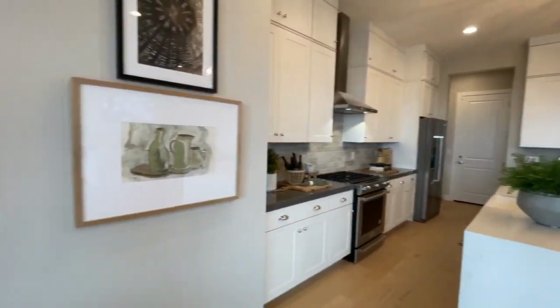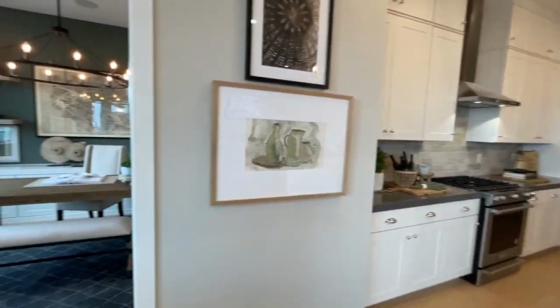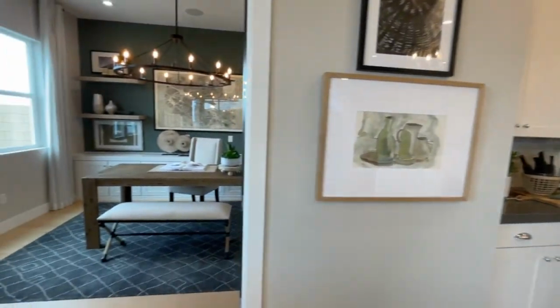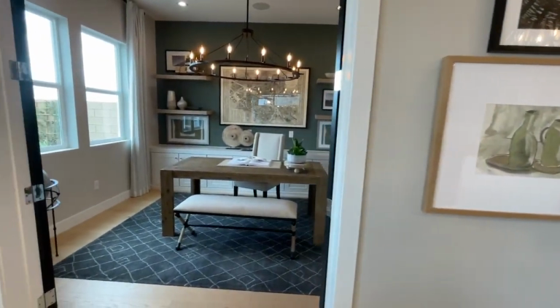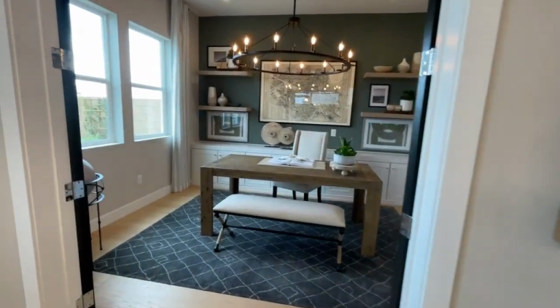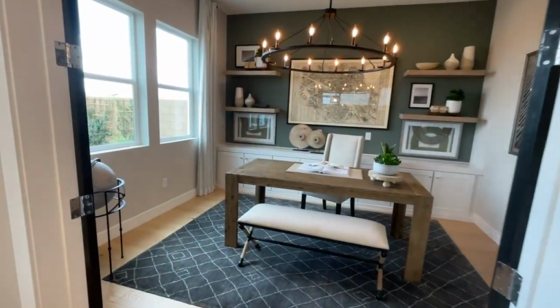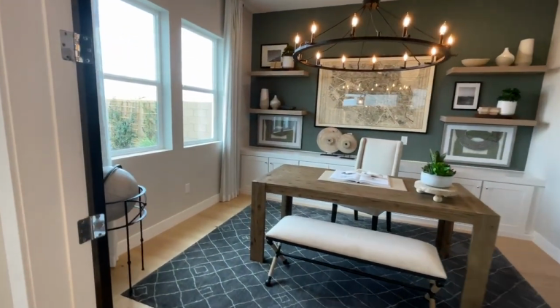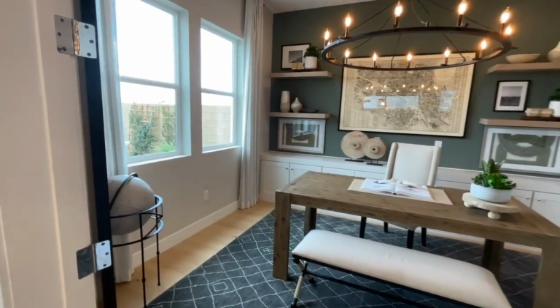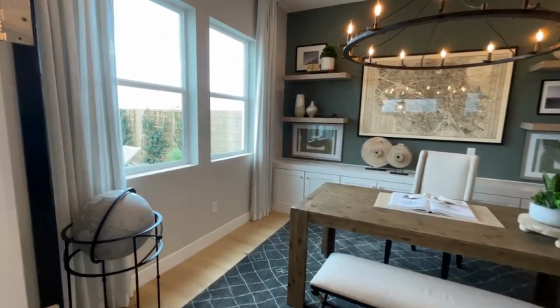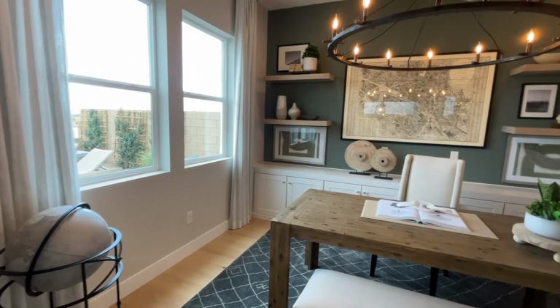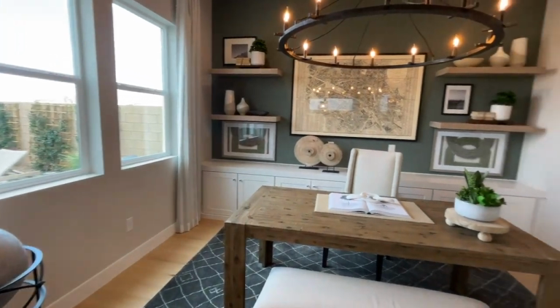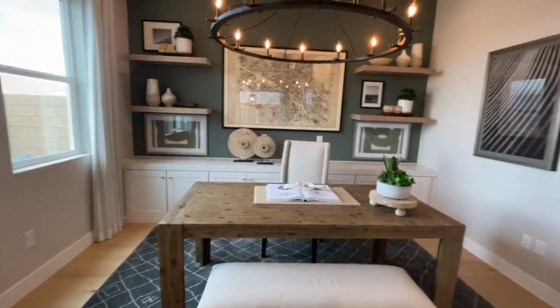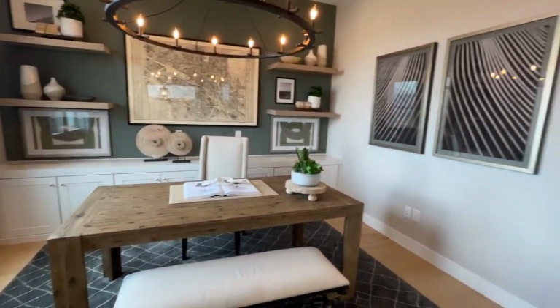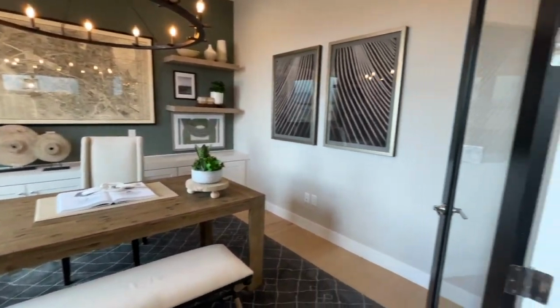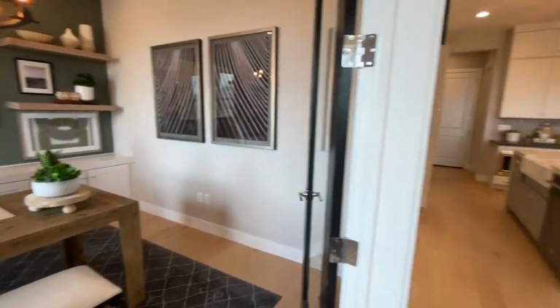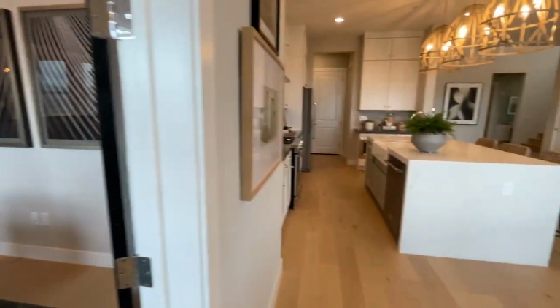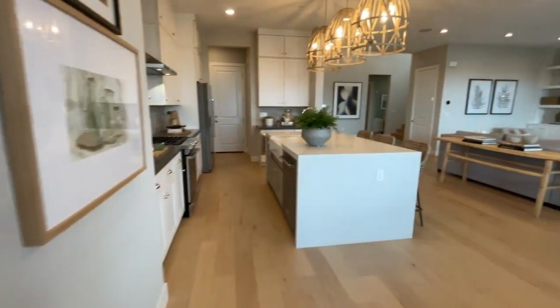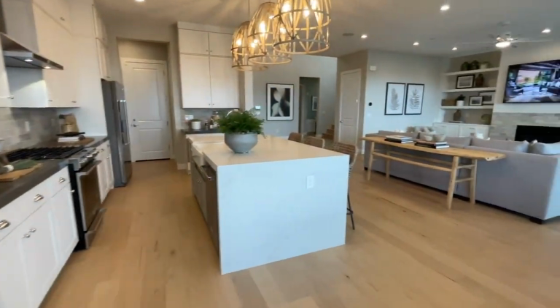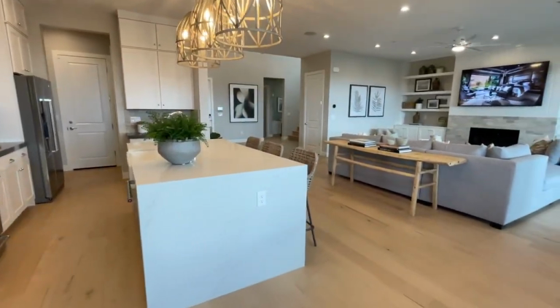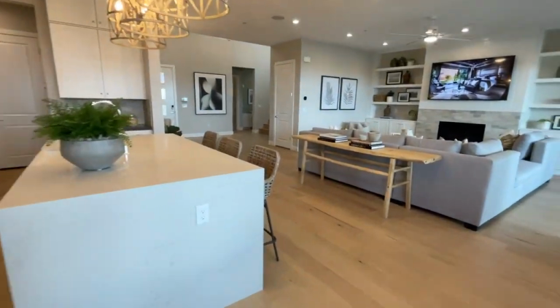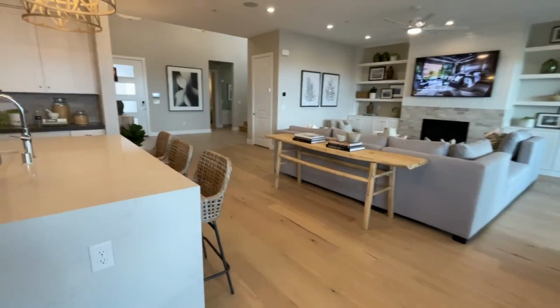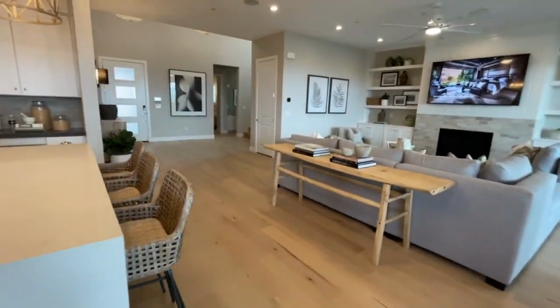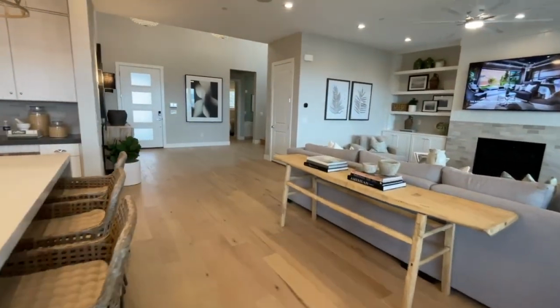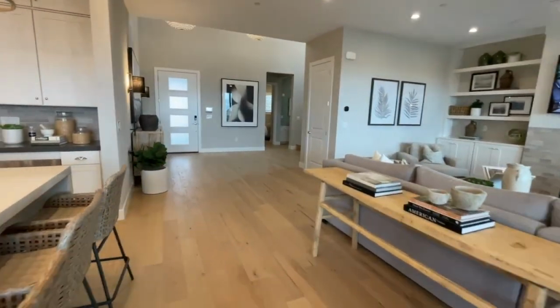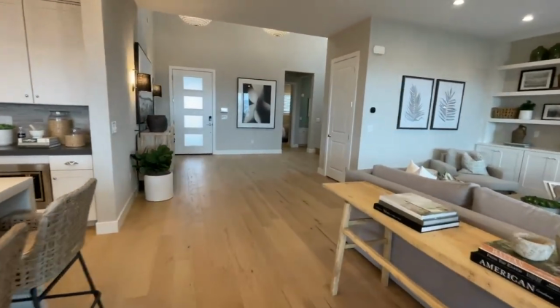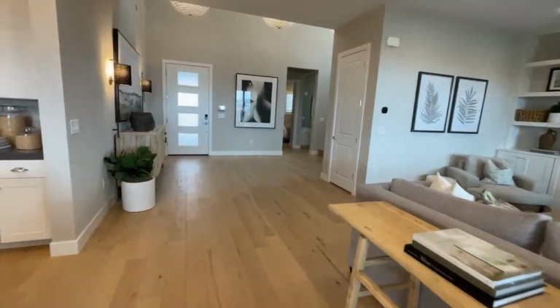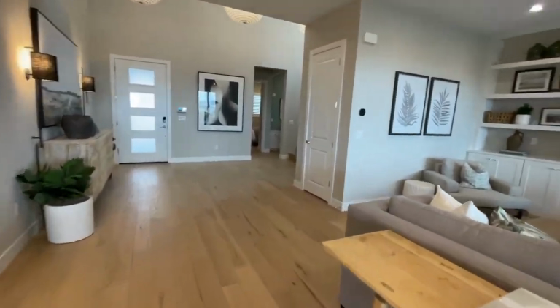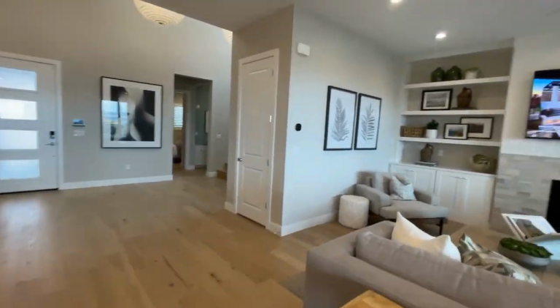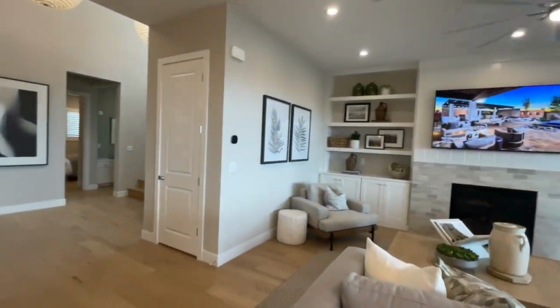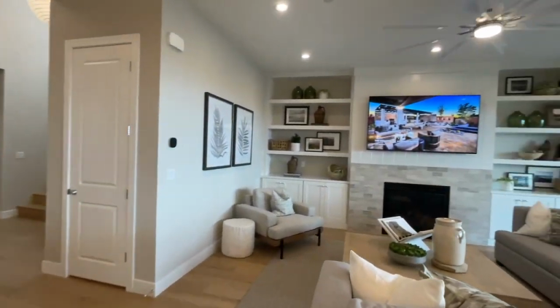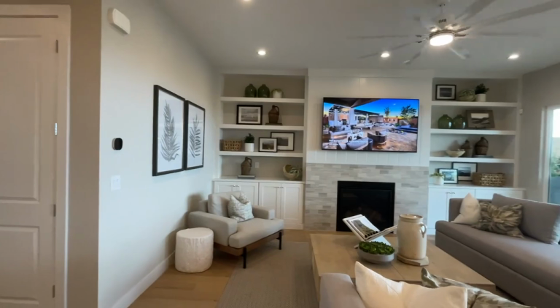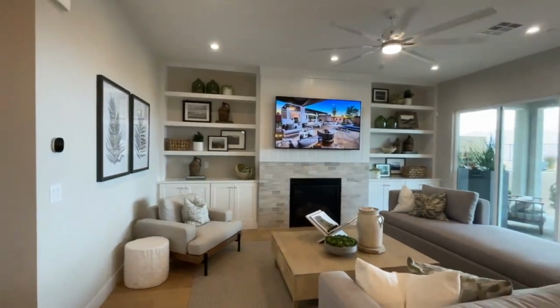And then you have a den down here — another office area. Very pretty.